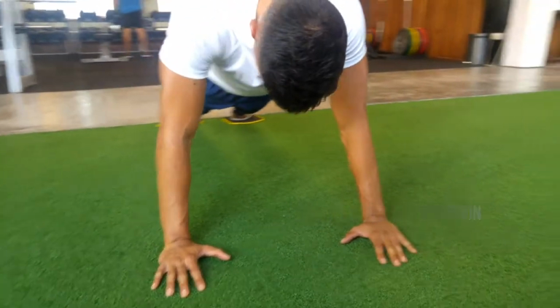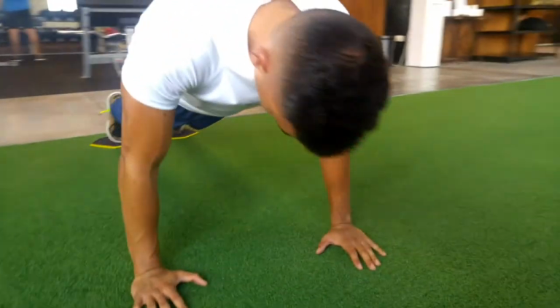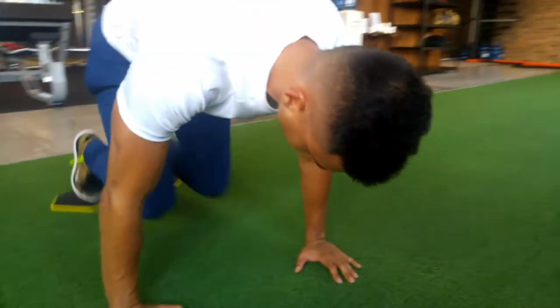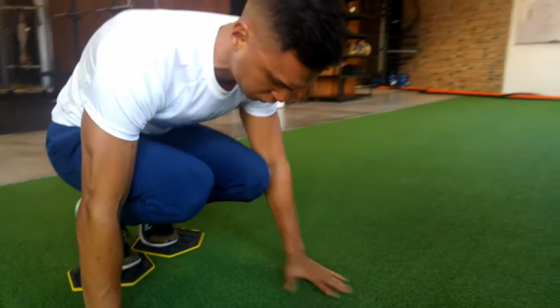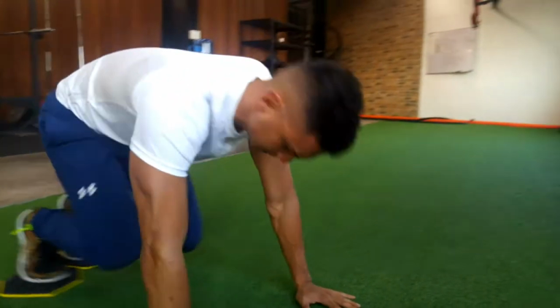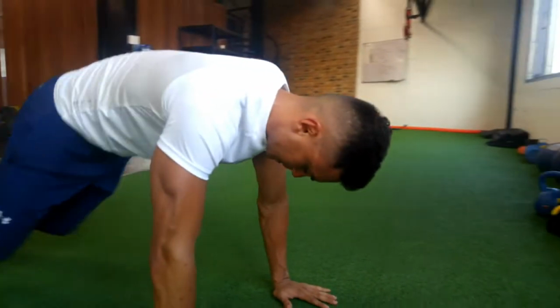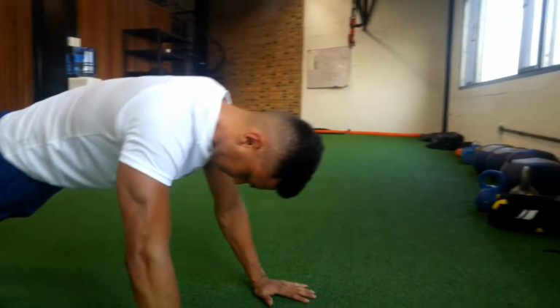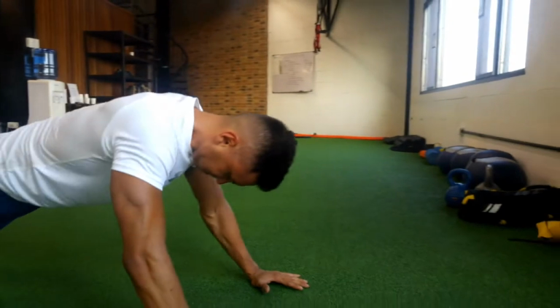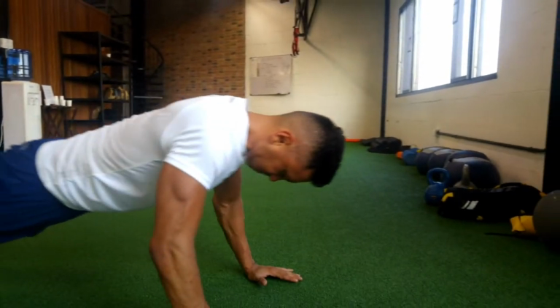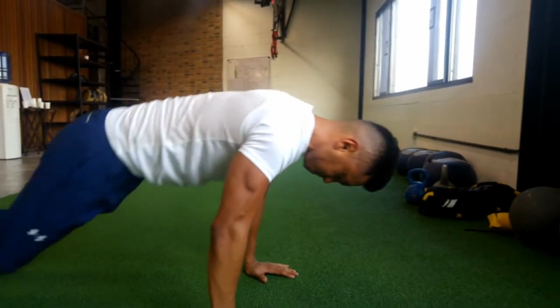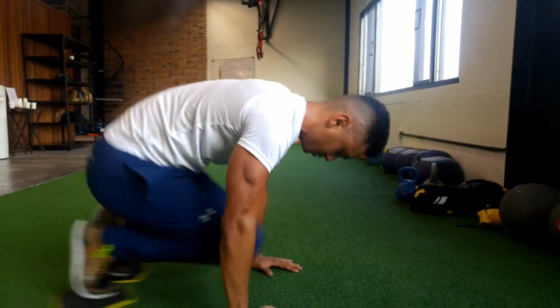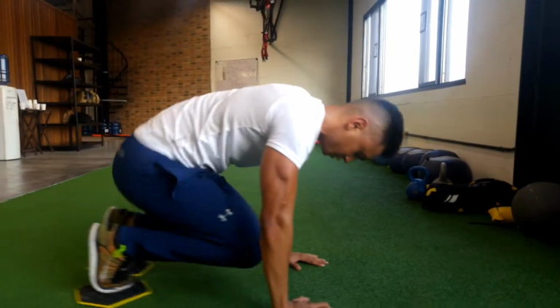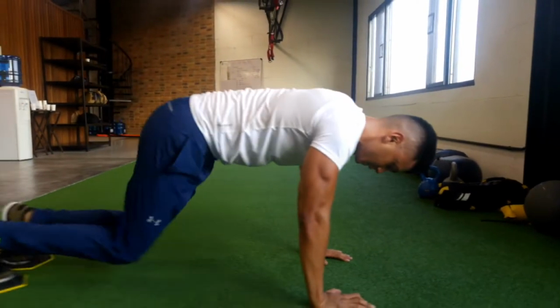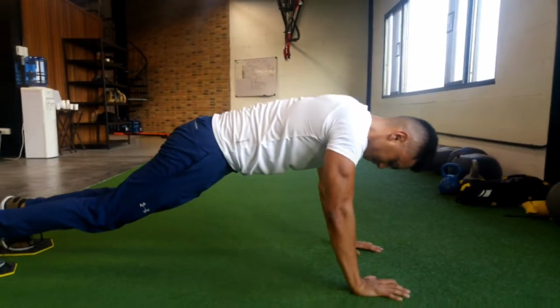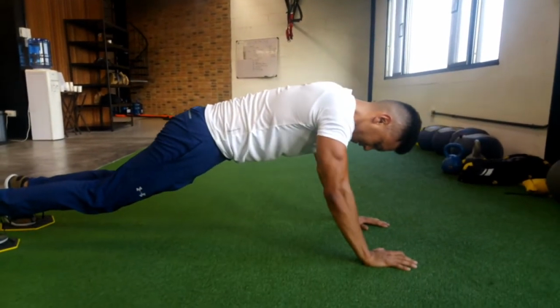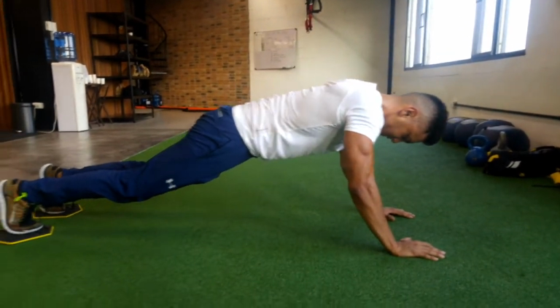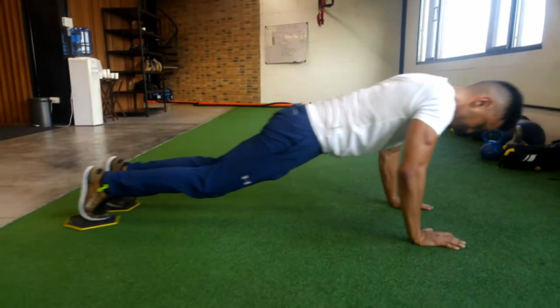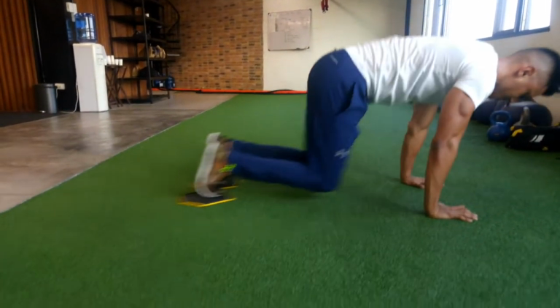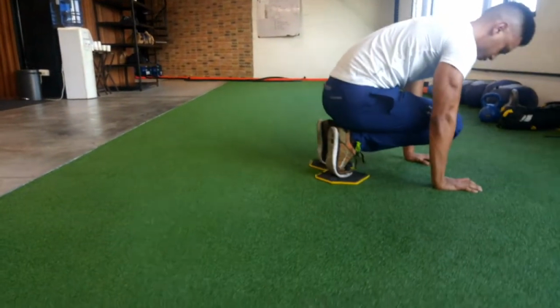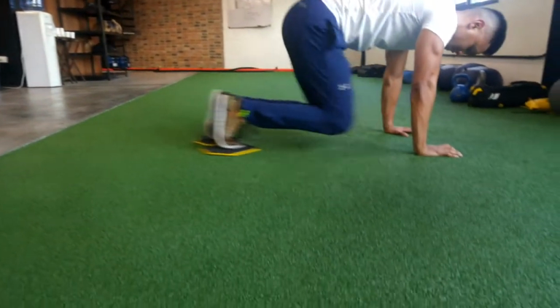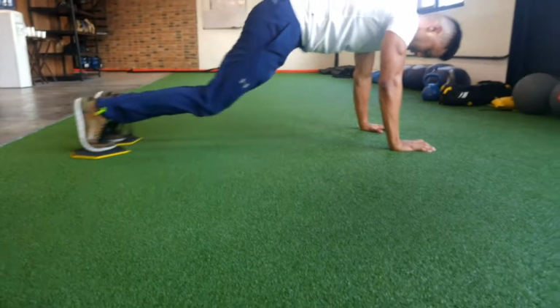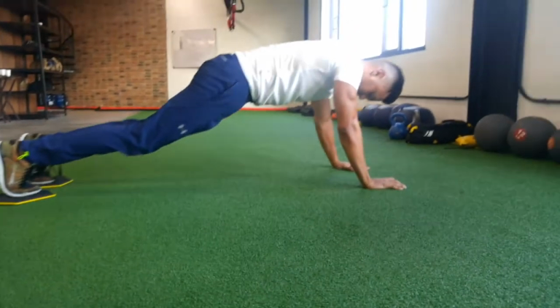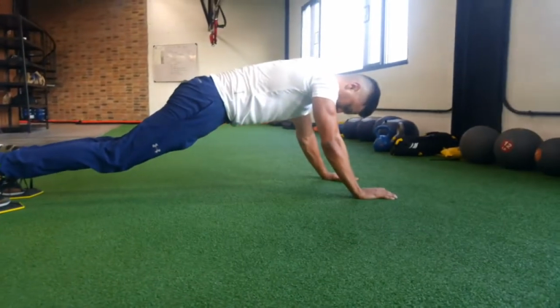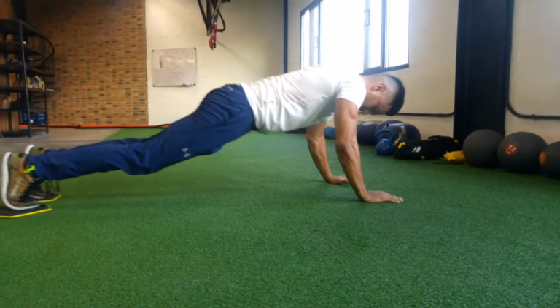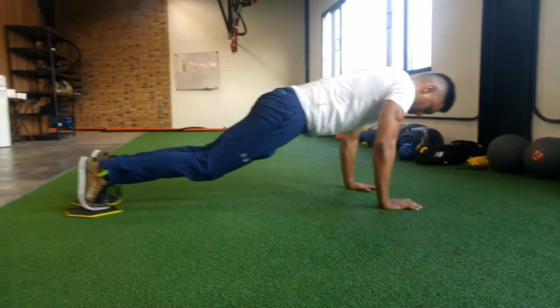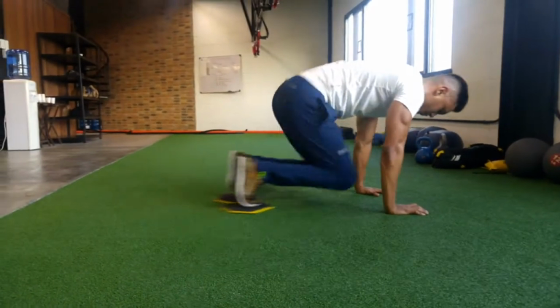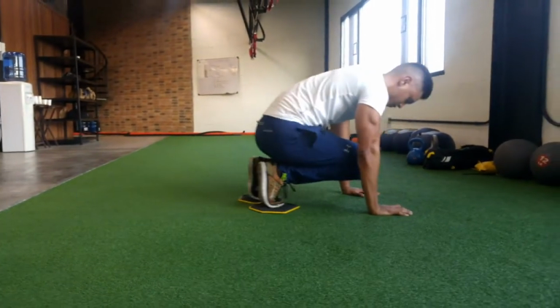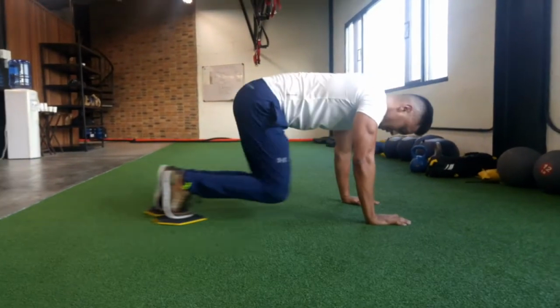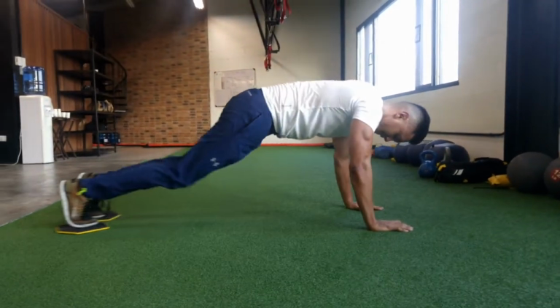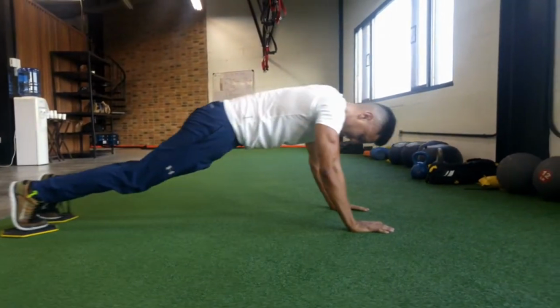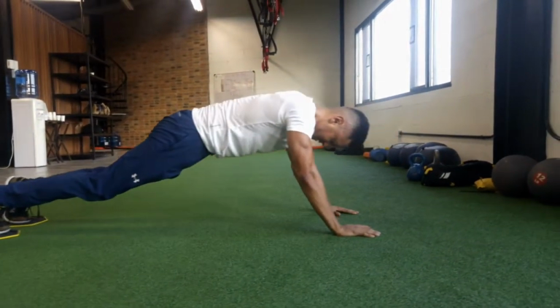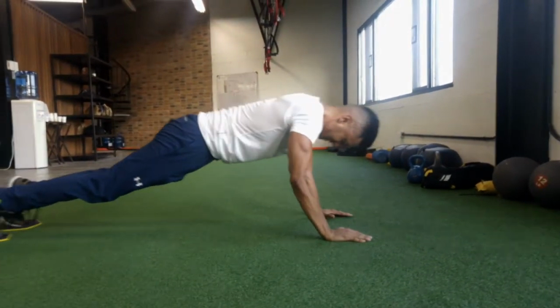You can also try this with a high plank position or your arms fully extended. Push yourself all the way back as far as you can and then pull yourself in using your core. The more you push out, the more you work your core.